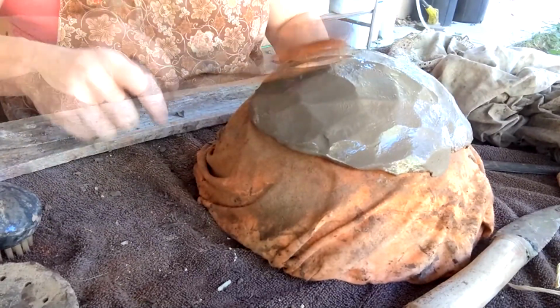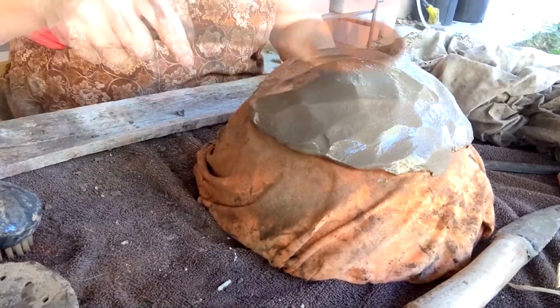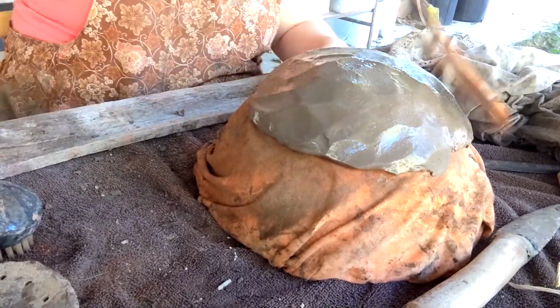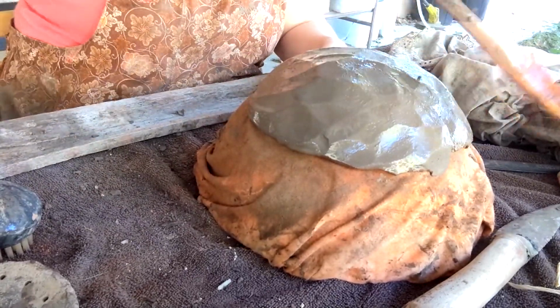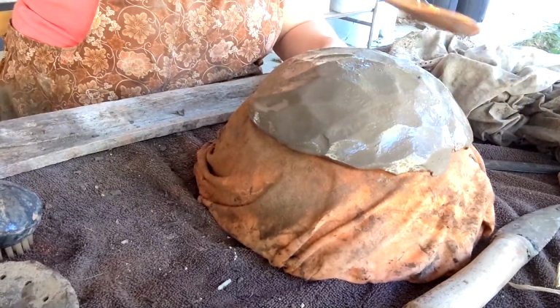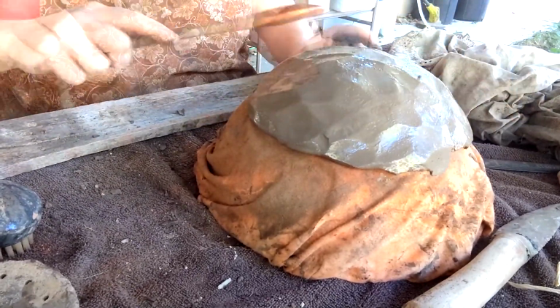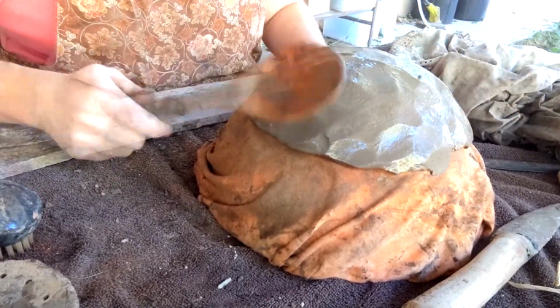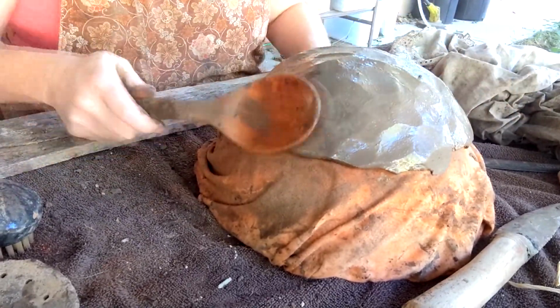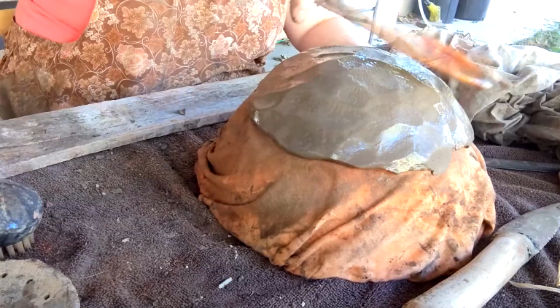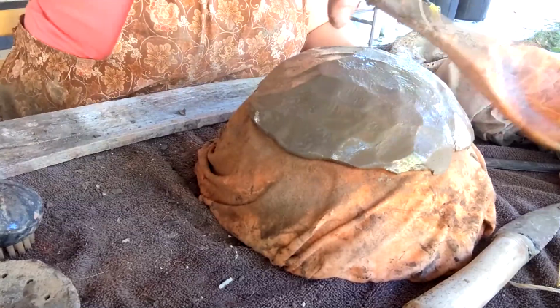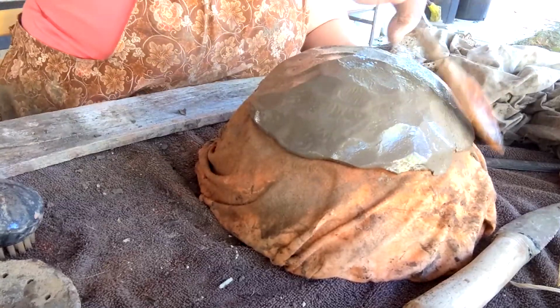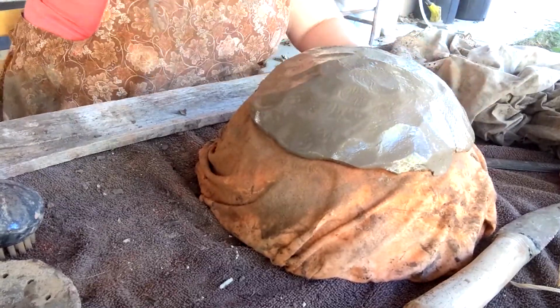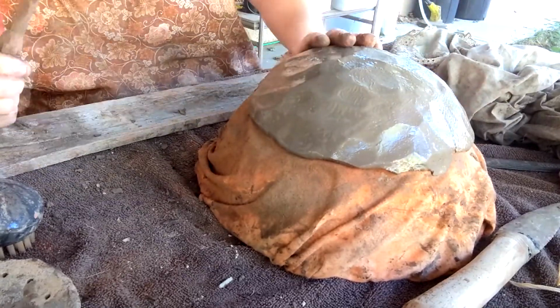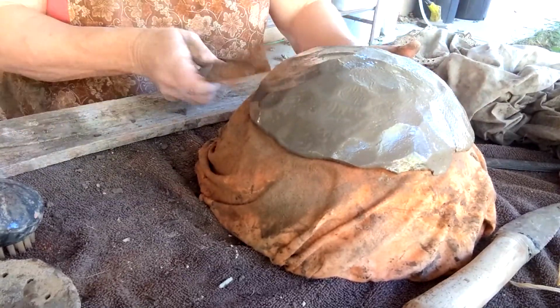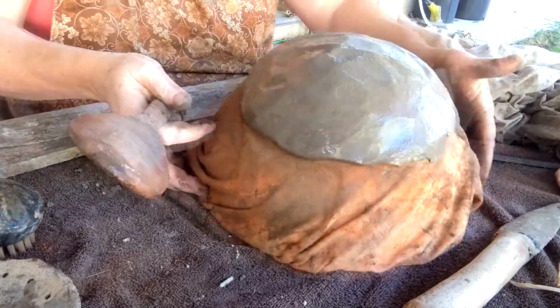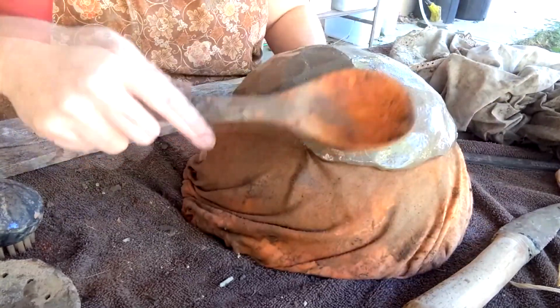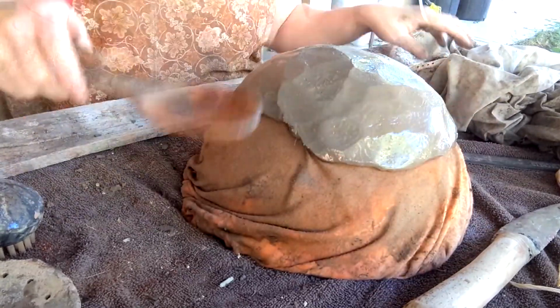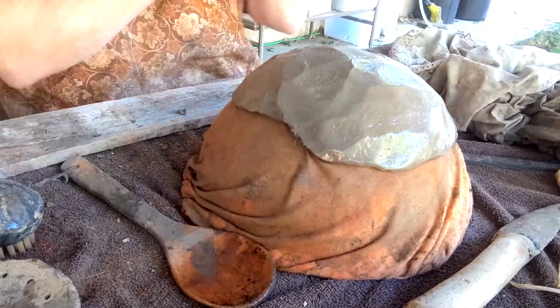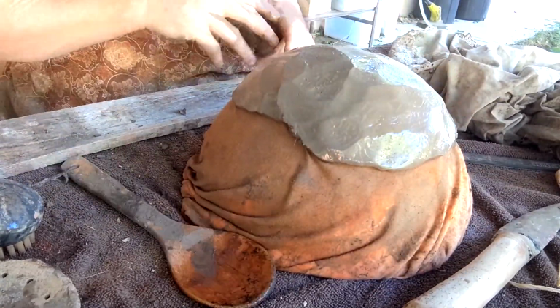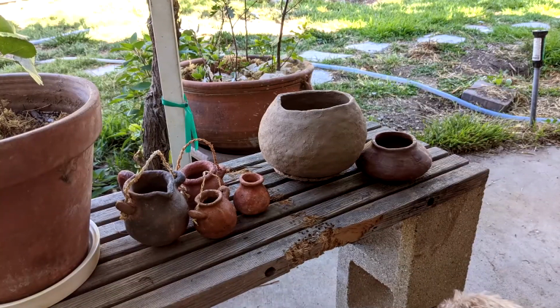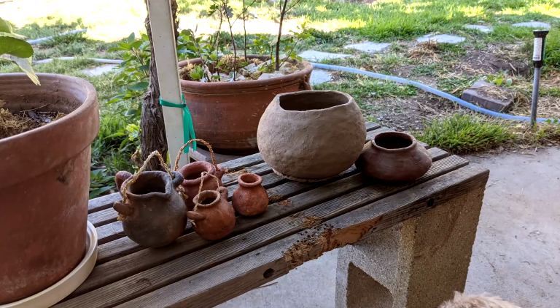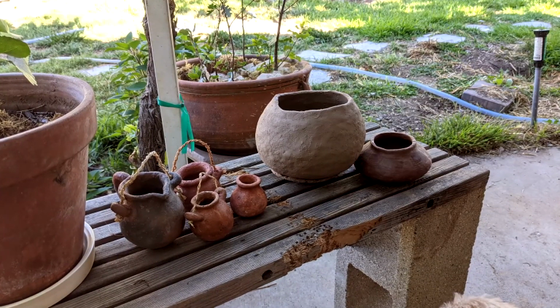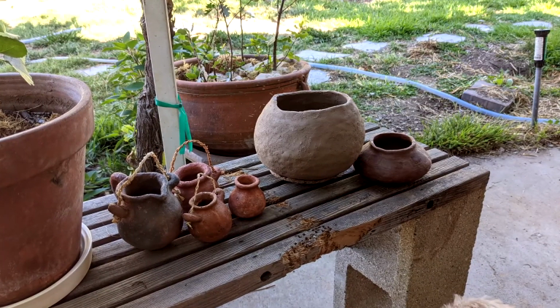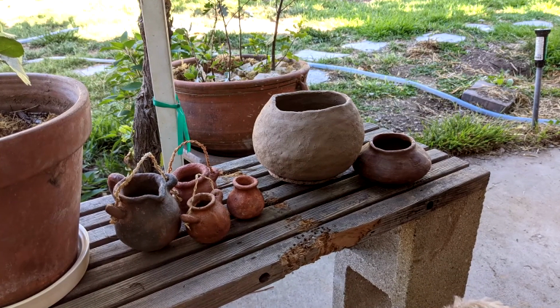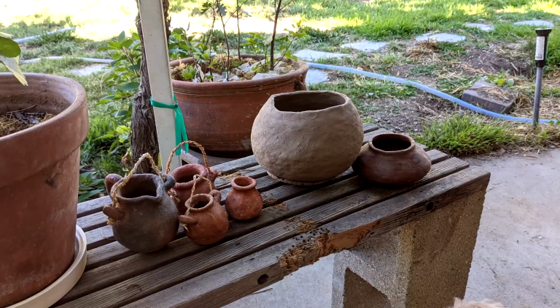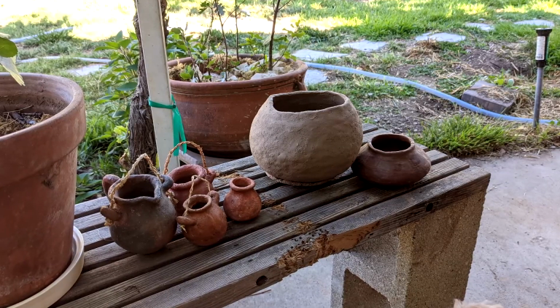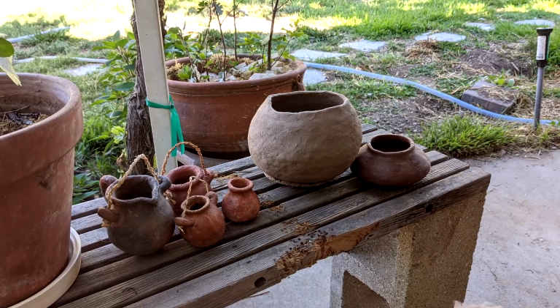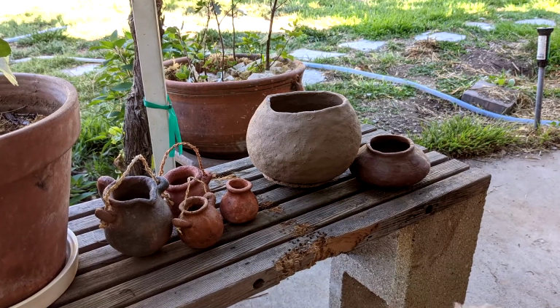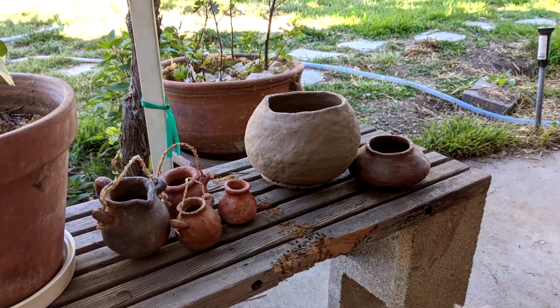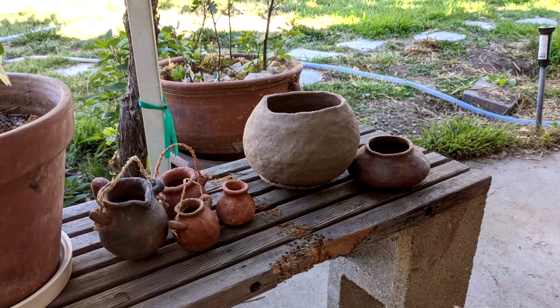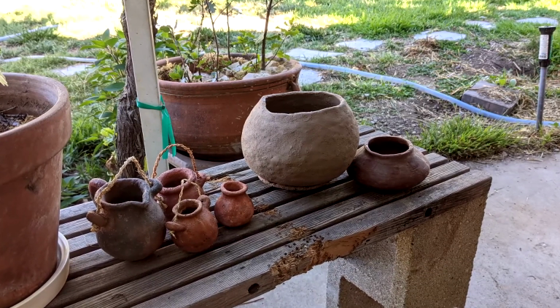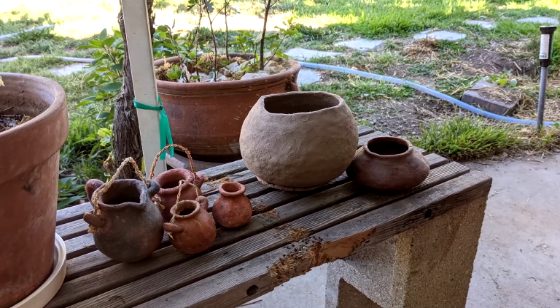When I had enough materials mixed and ready, I began to paddle out a large jar for acorns and several smaller jars to store my favorite garden seeds. Once fired, they will be valuable and useful containers for many years to come.